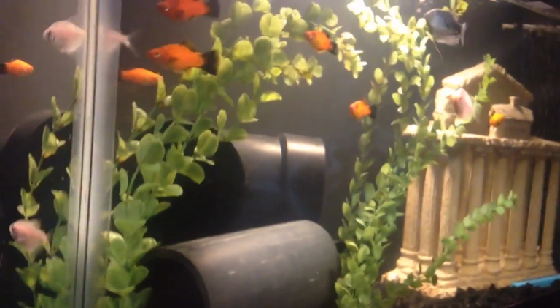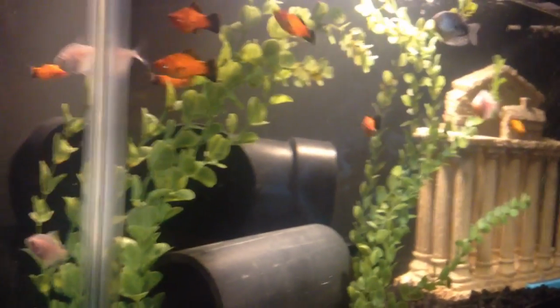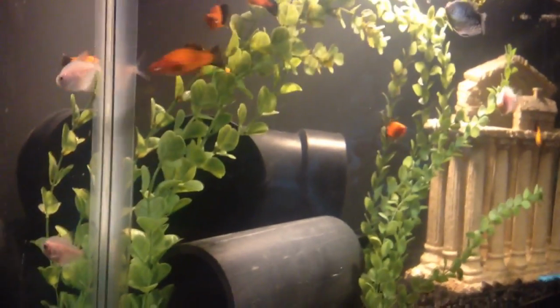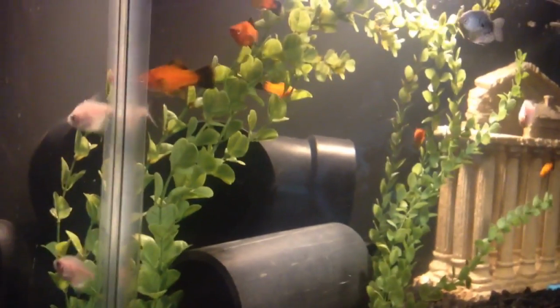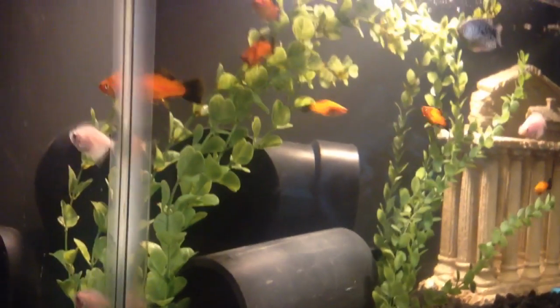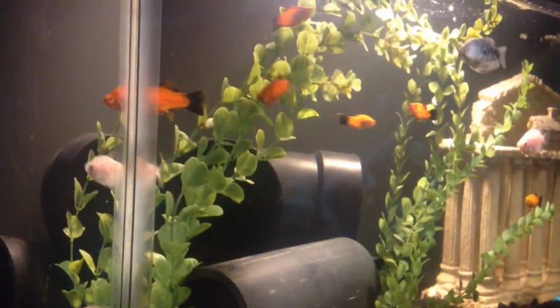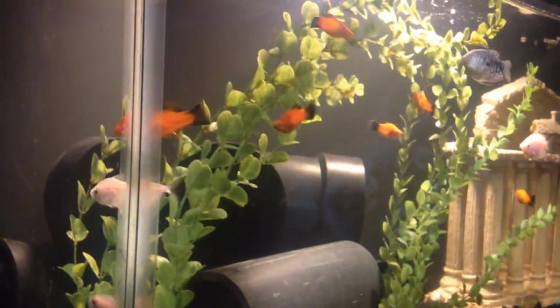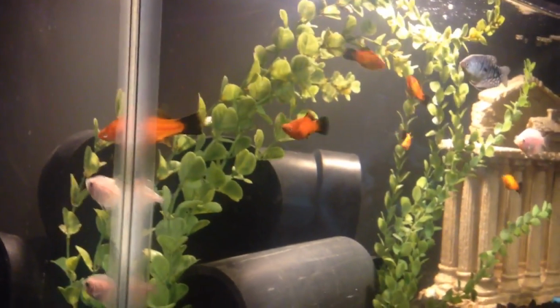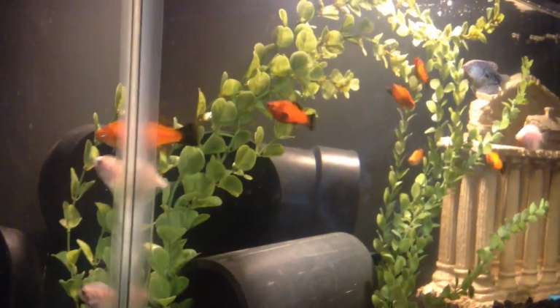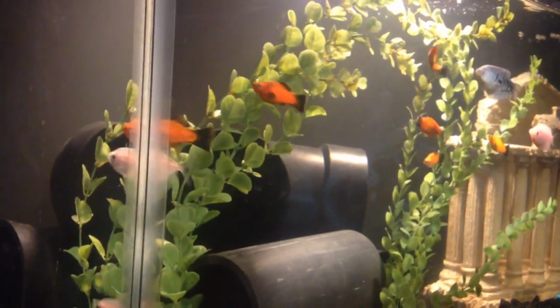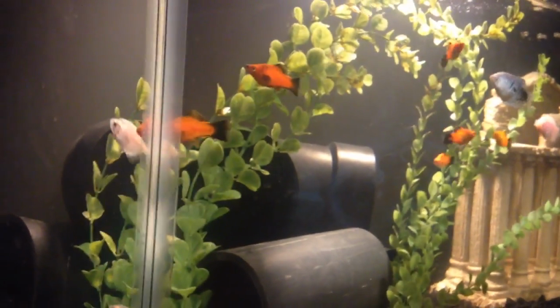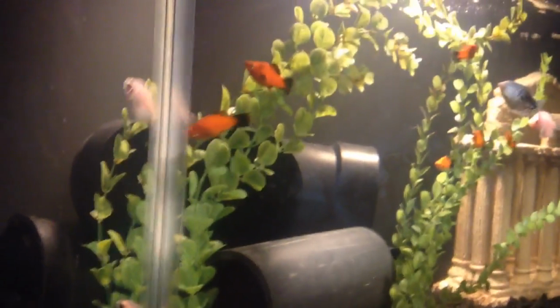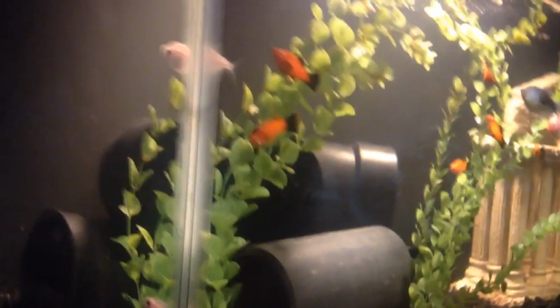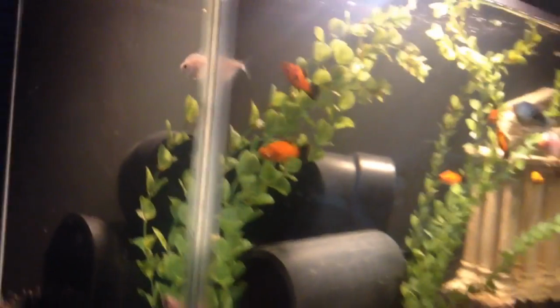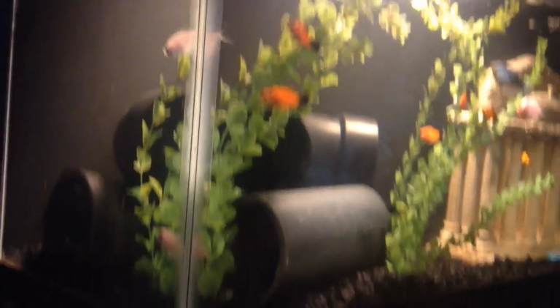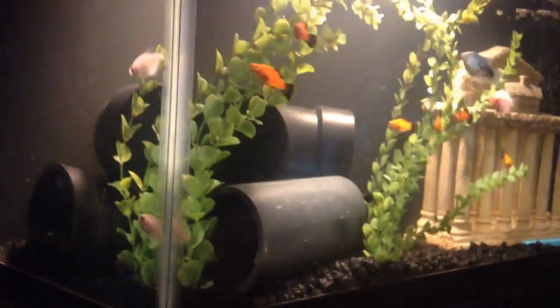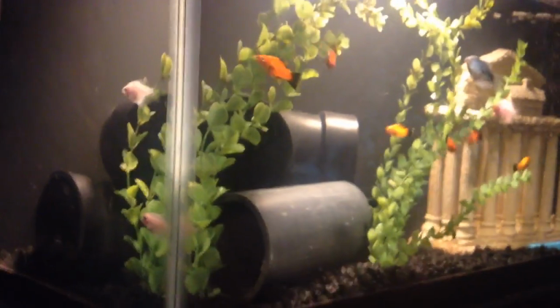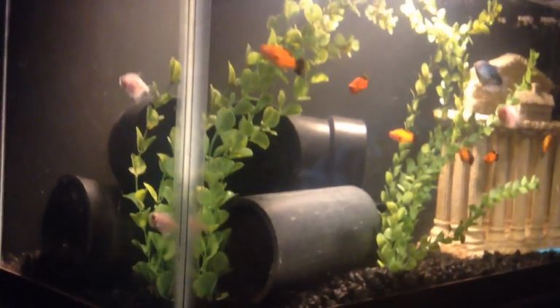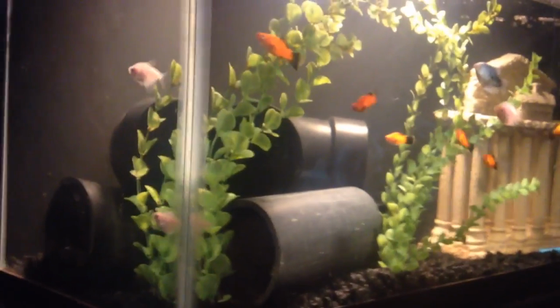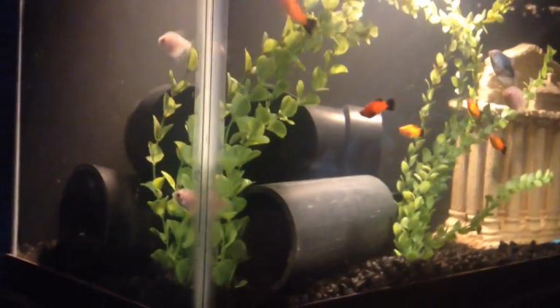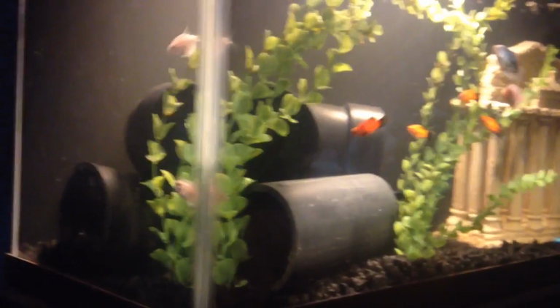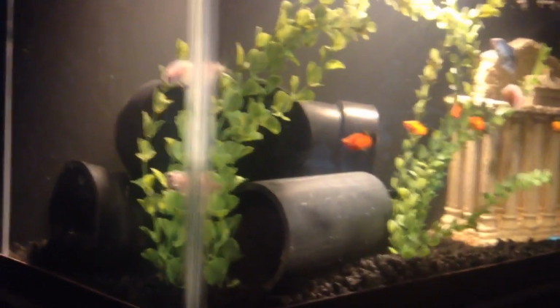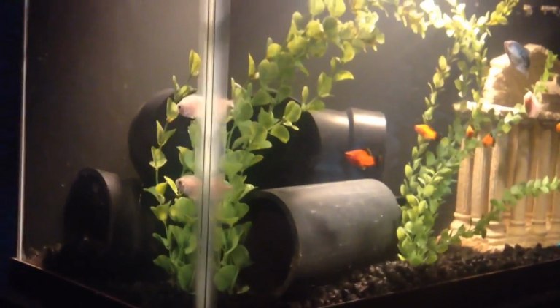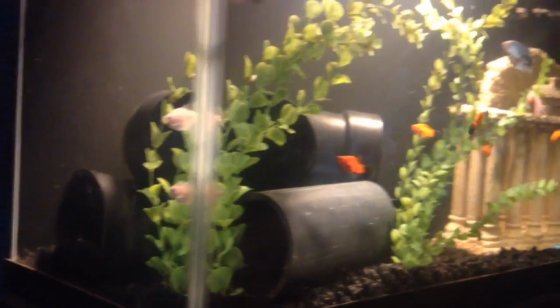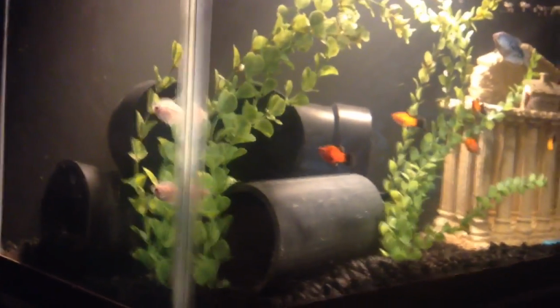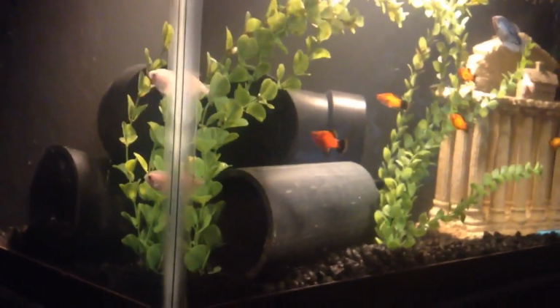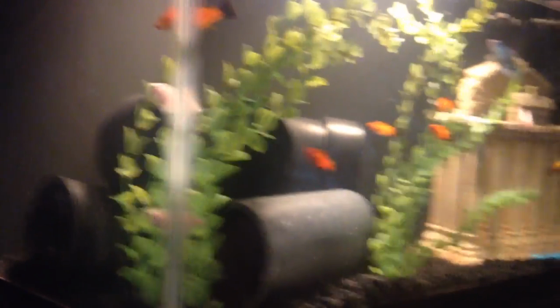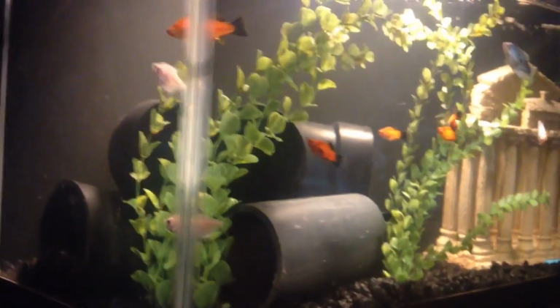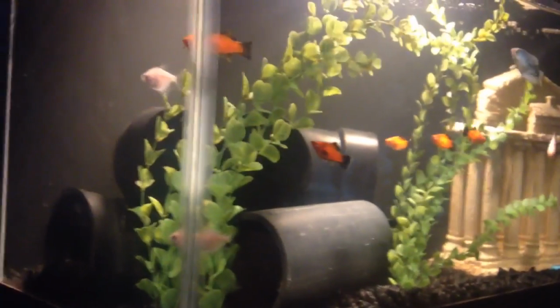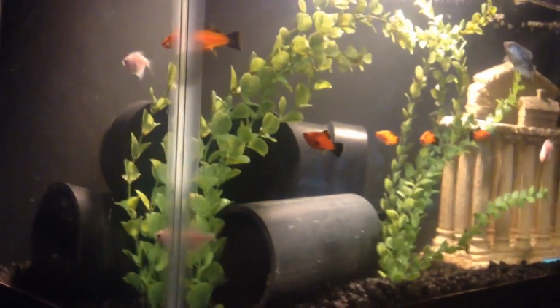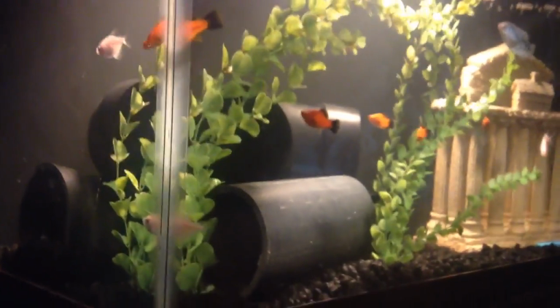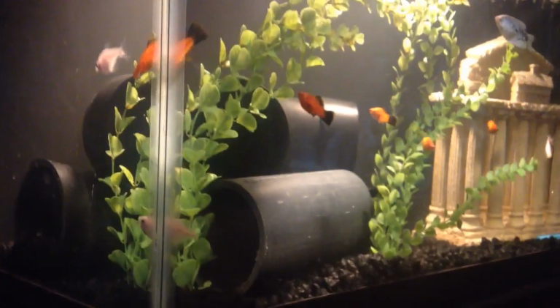The number one thing to know when setting up an aquarium is that the average person just thinks they can buy a fish tank, throw water in it, and put a fish inside of it.